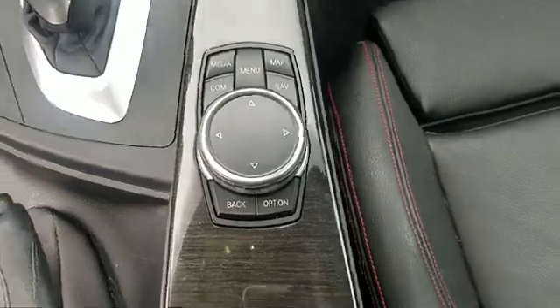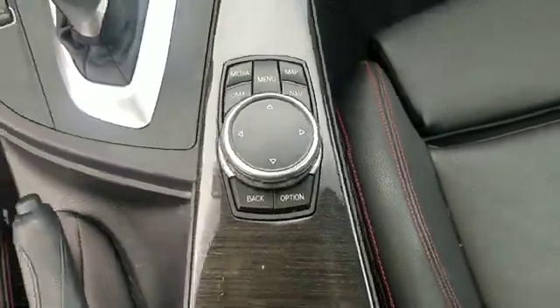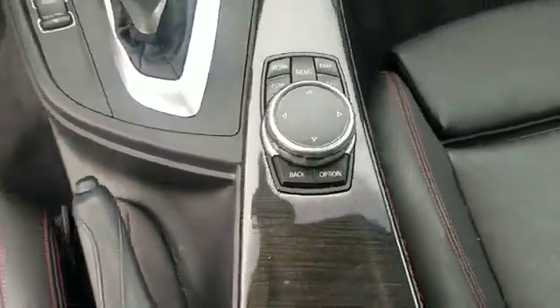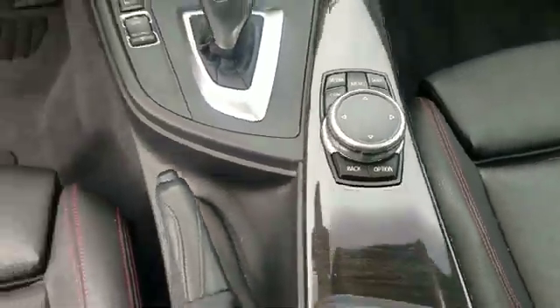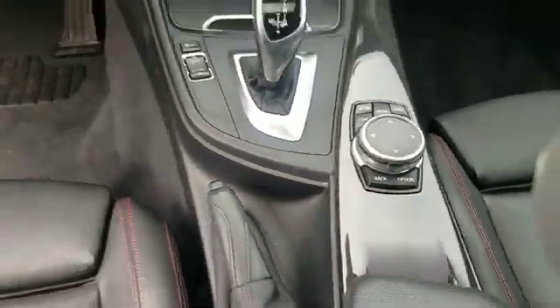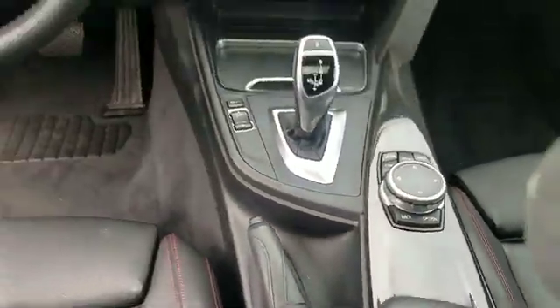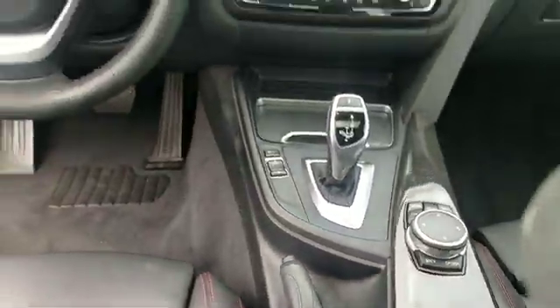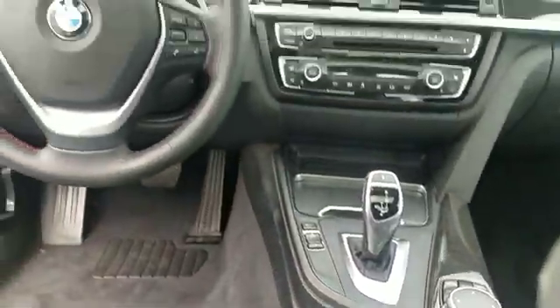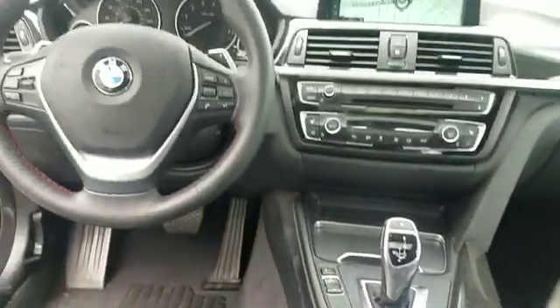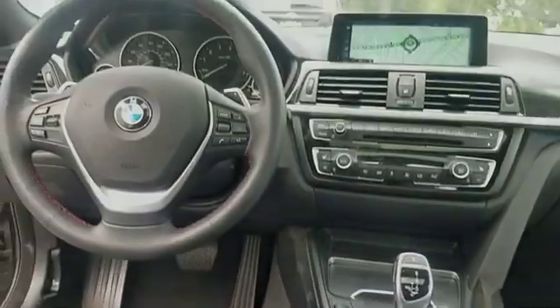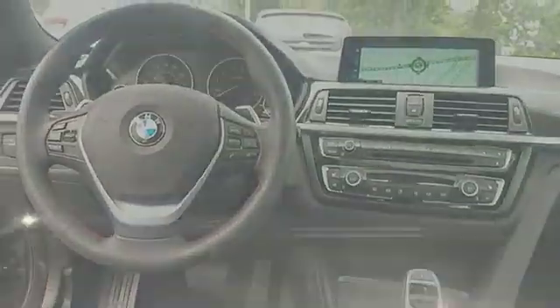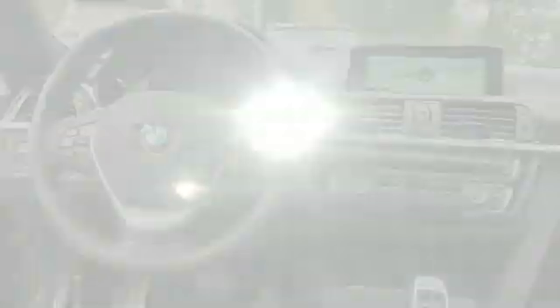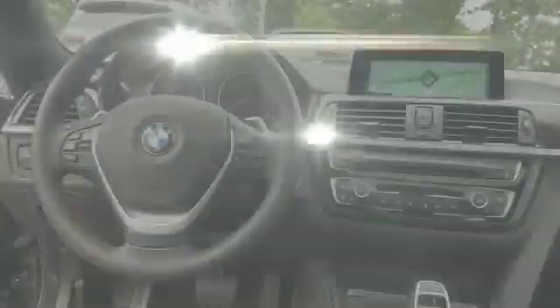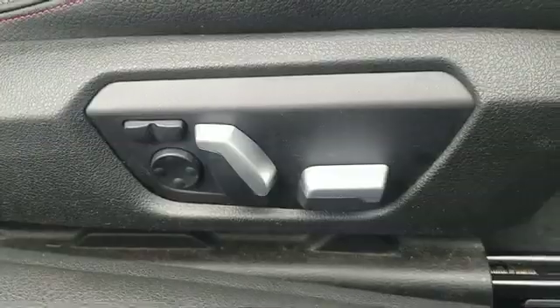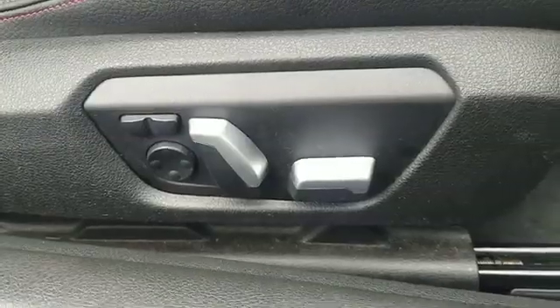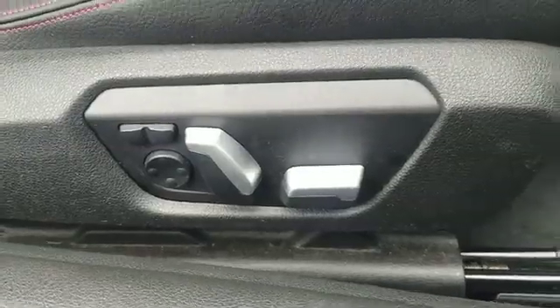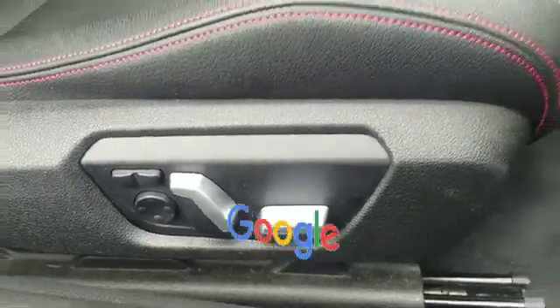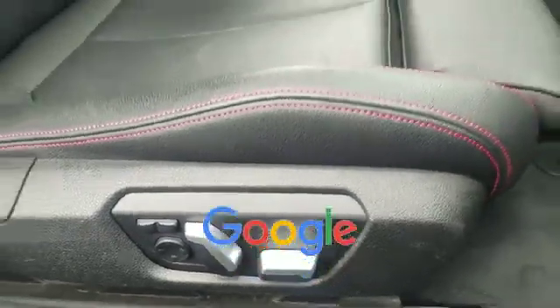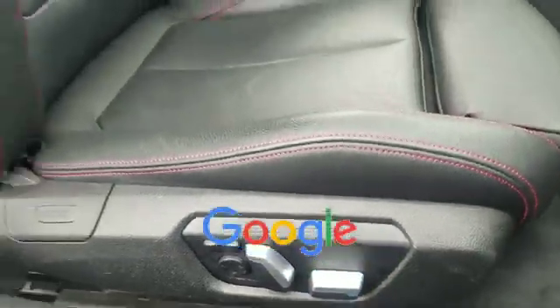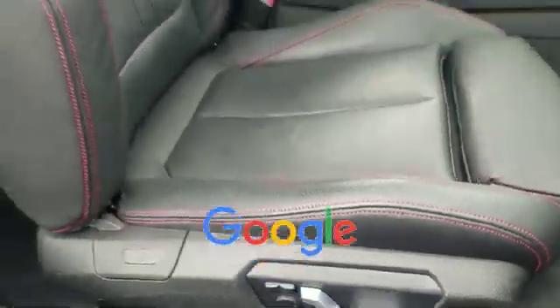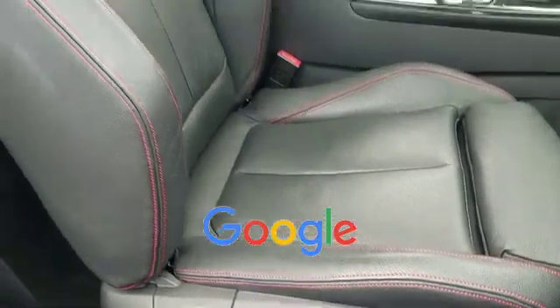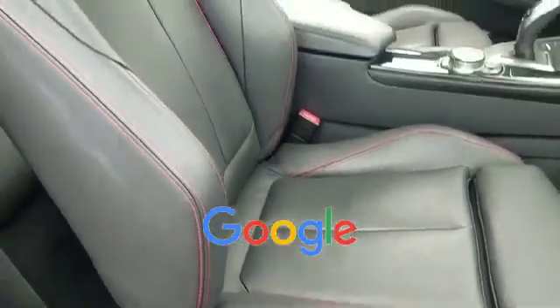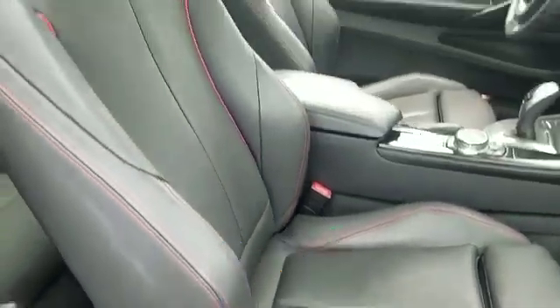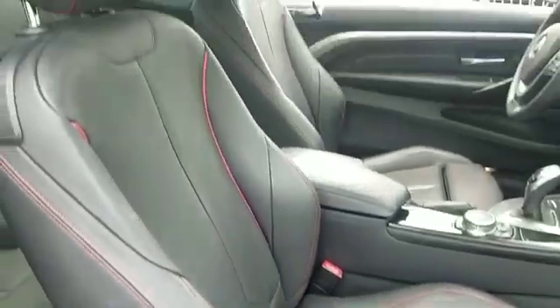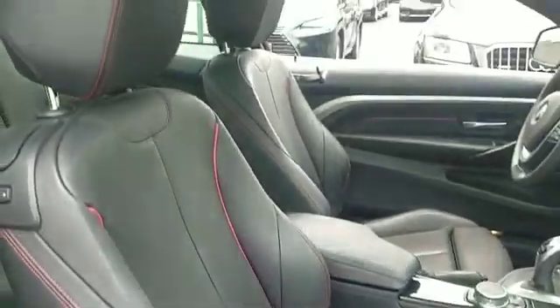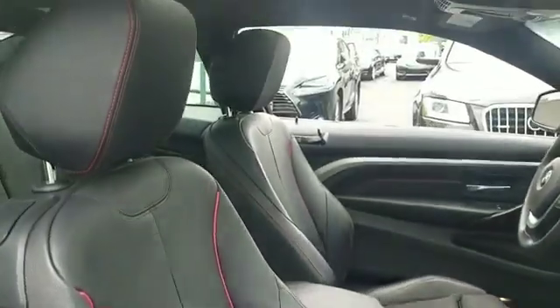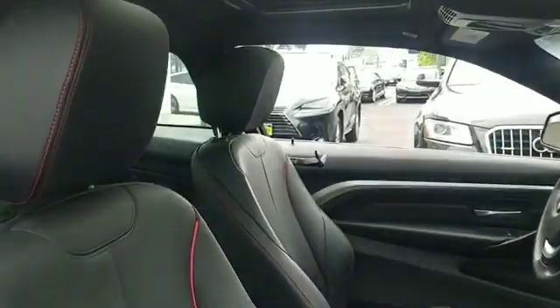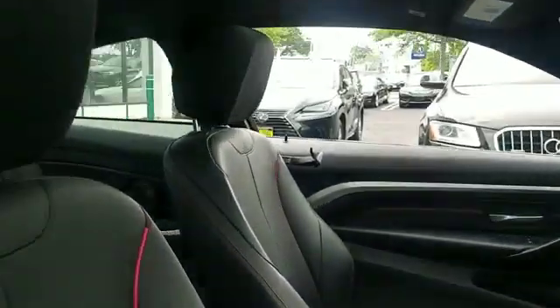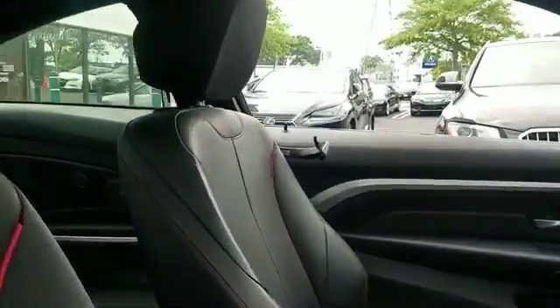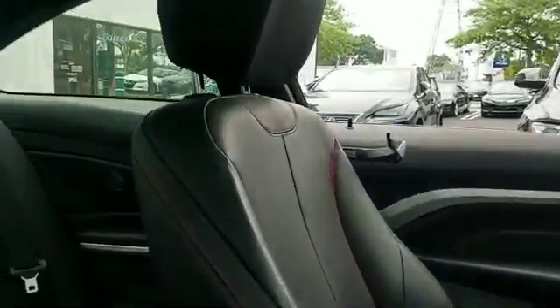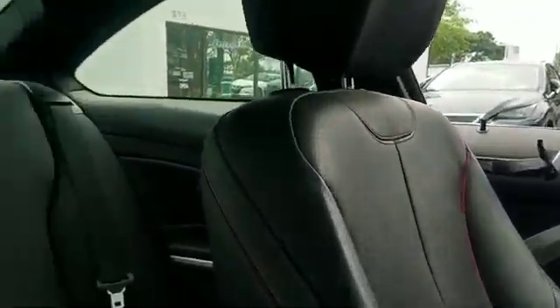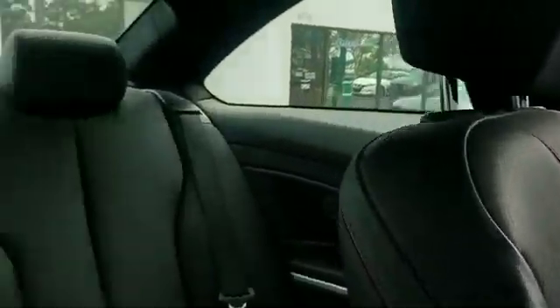Keyless start, auto climate control, keyless entry. This is a top-rated dealer — visit us today, your dream car is waiting.